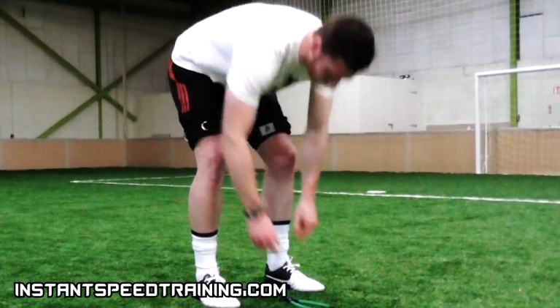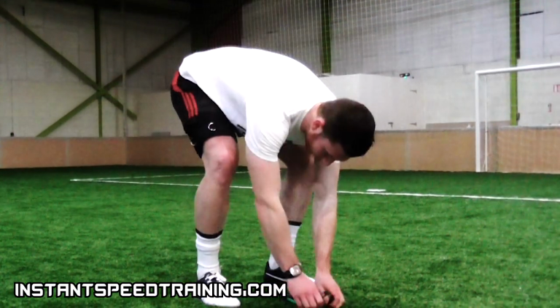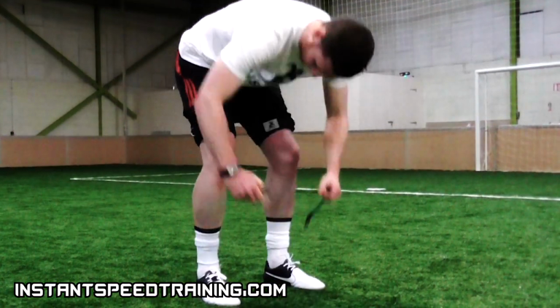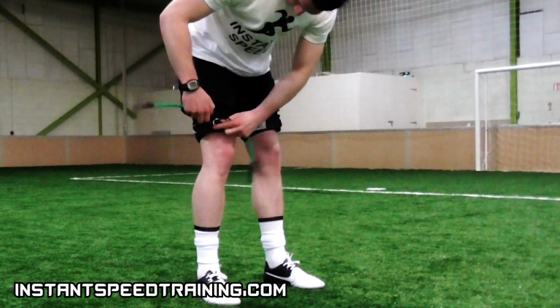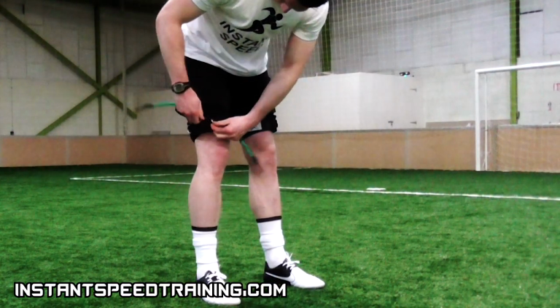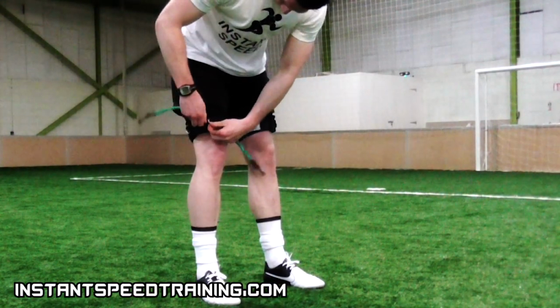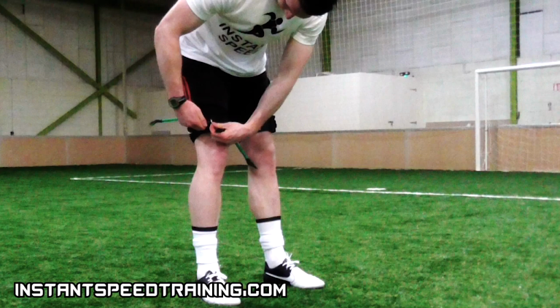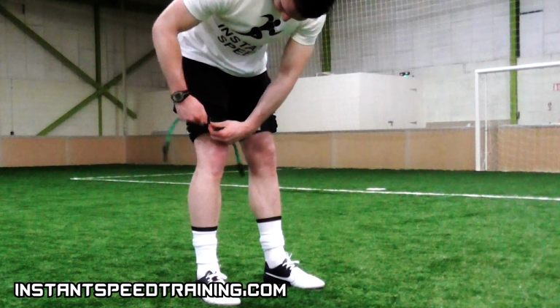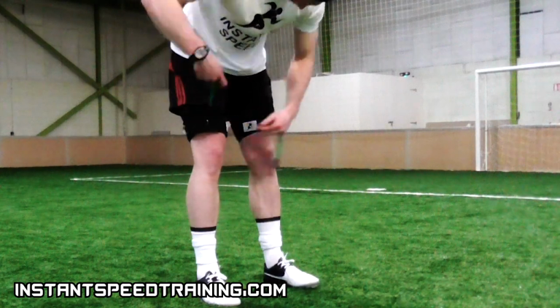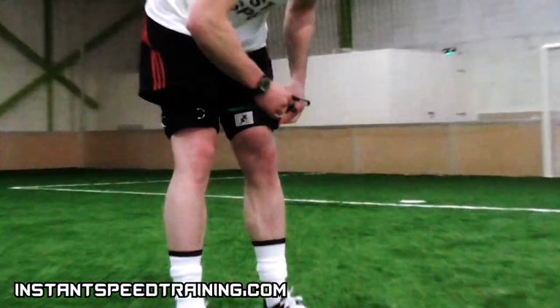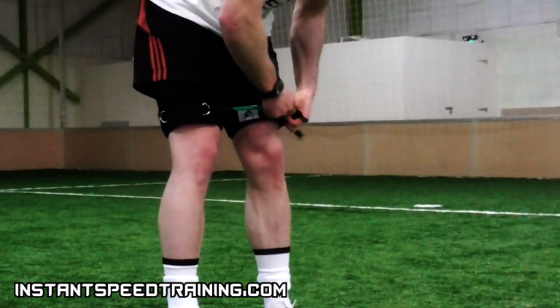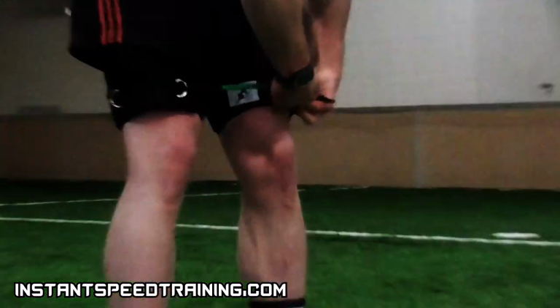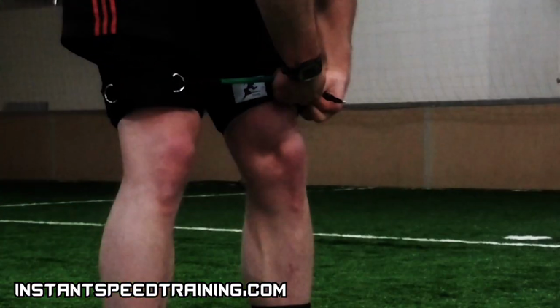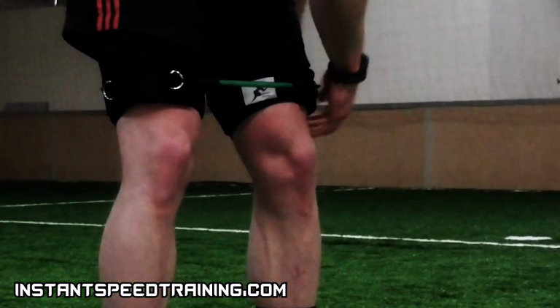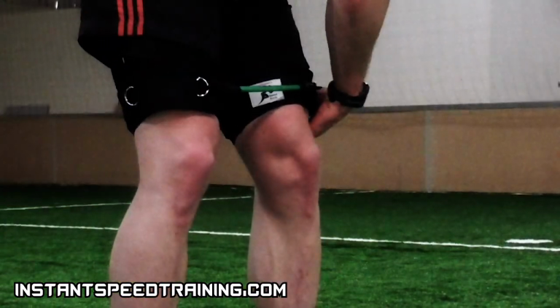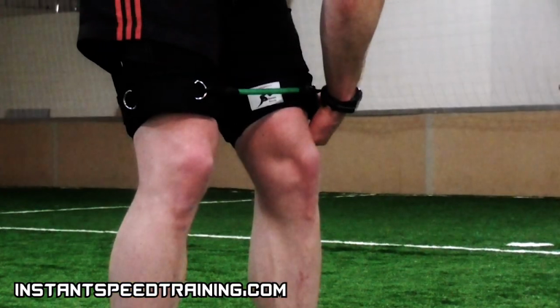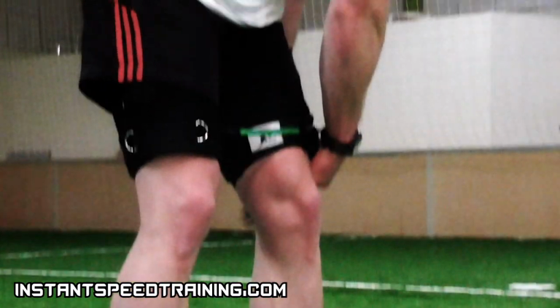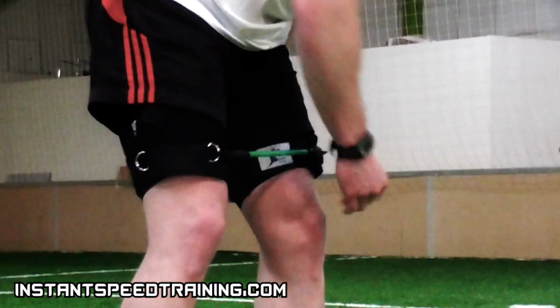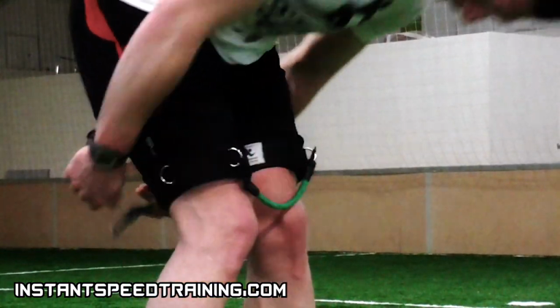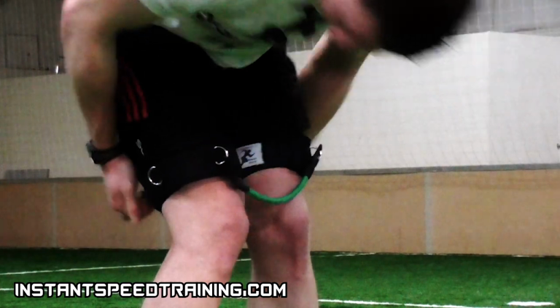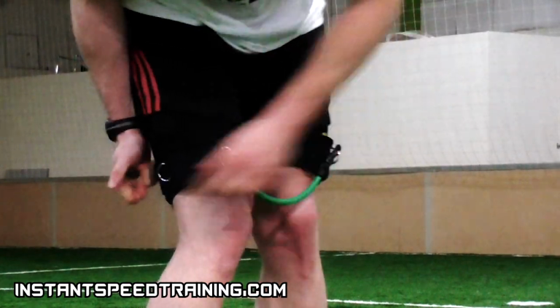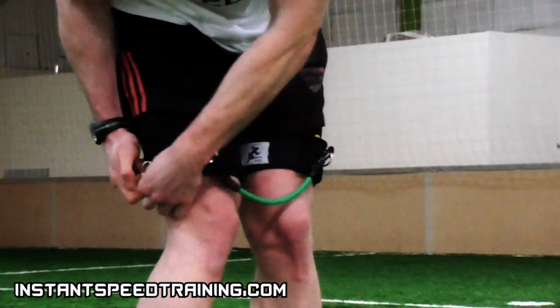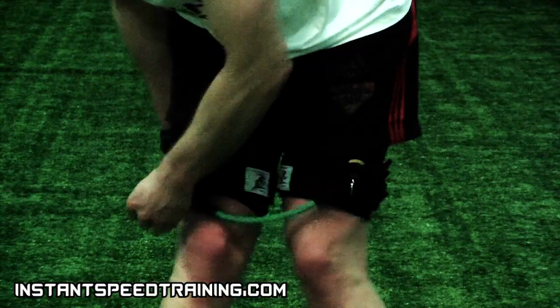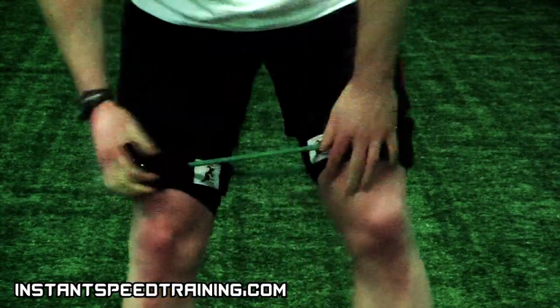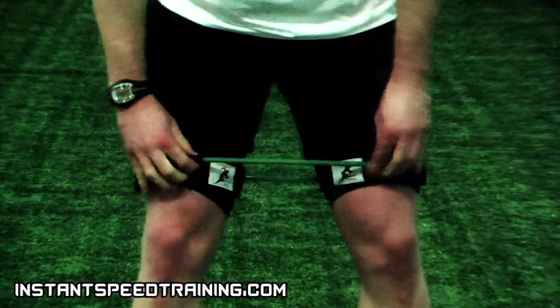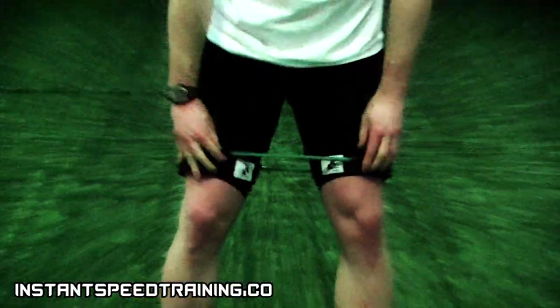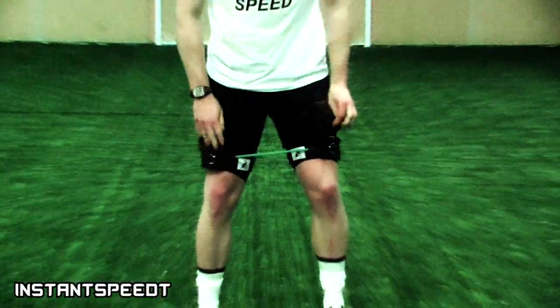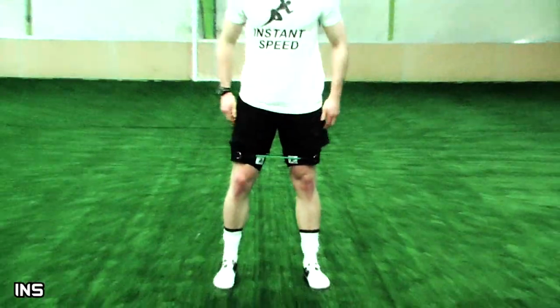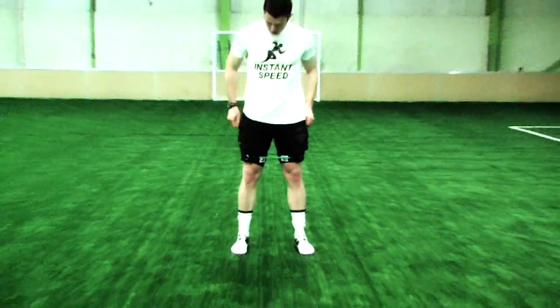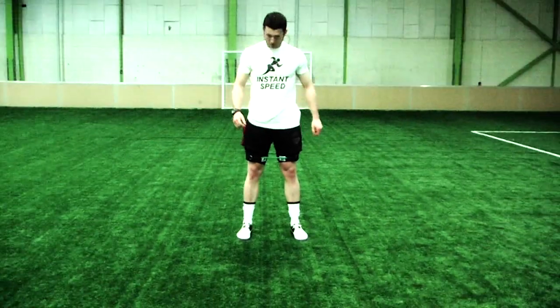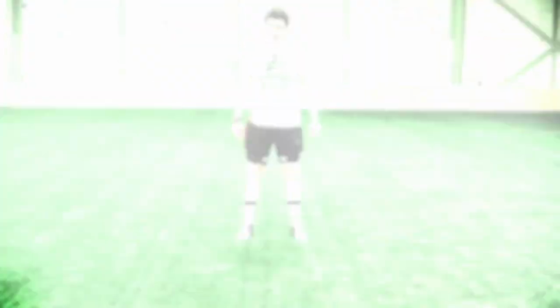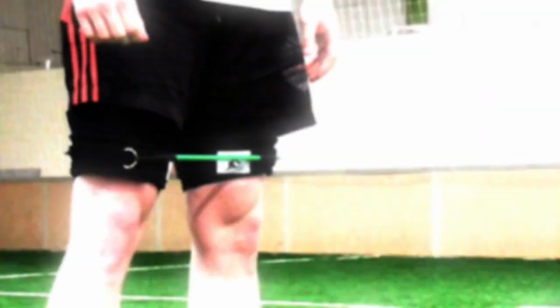Make sure the straps are tightly secured around each leg before you attach the resistance bands. Finally, clip one of the resistance bands to the front two metal rings and one to the back, and once all is in place you're now ready for your speed workout.